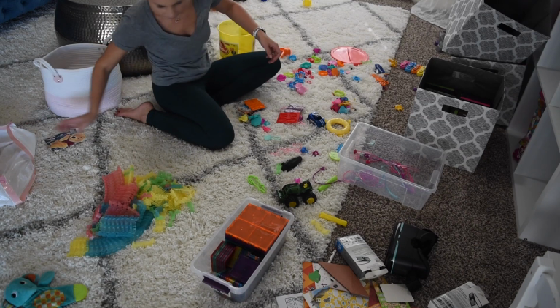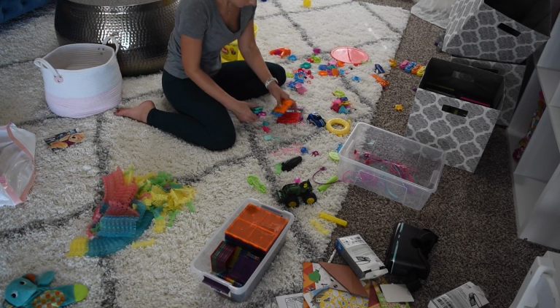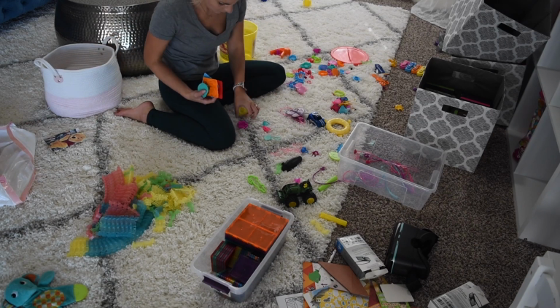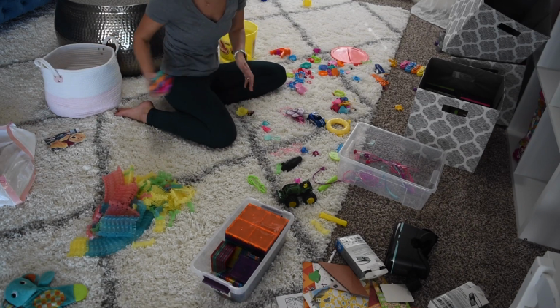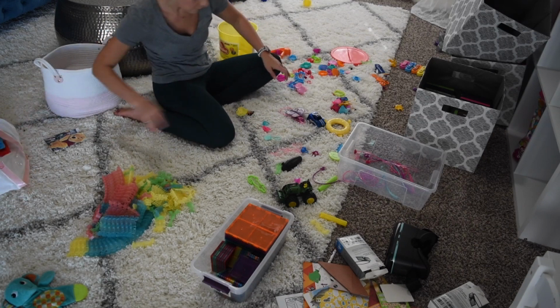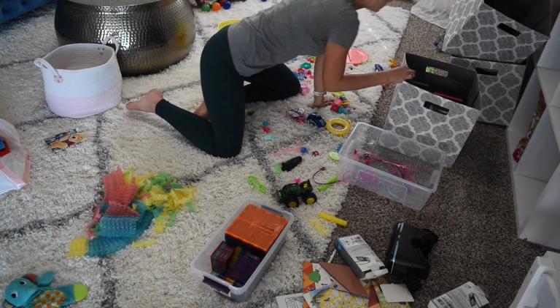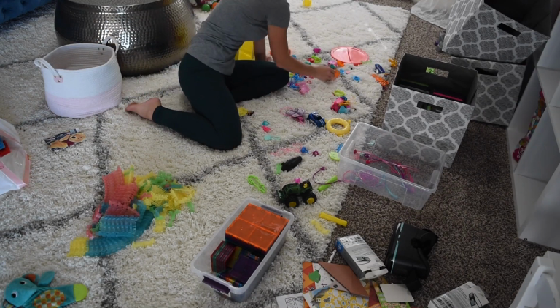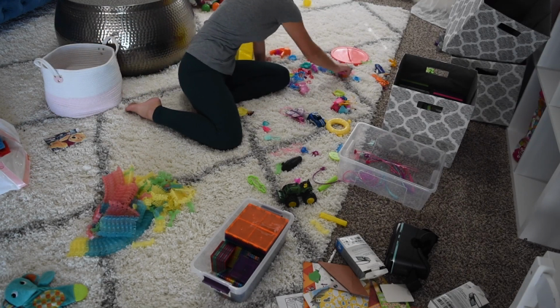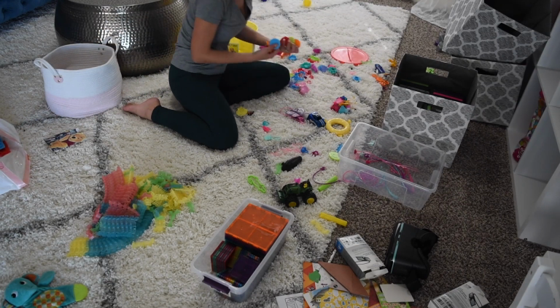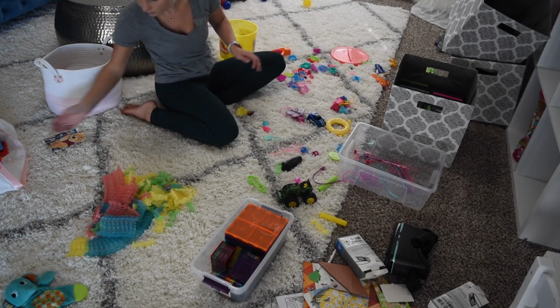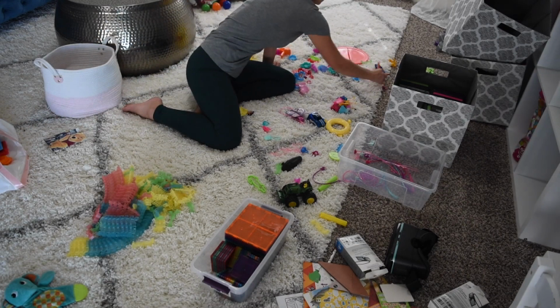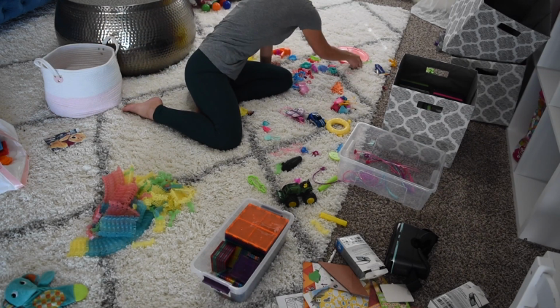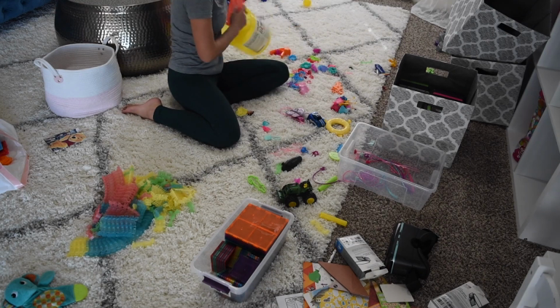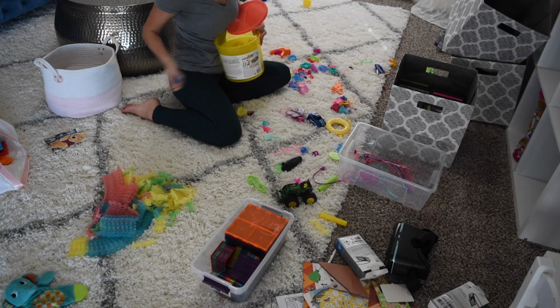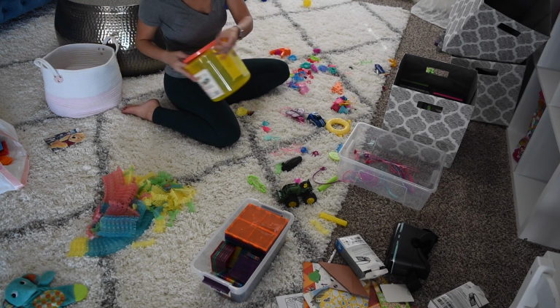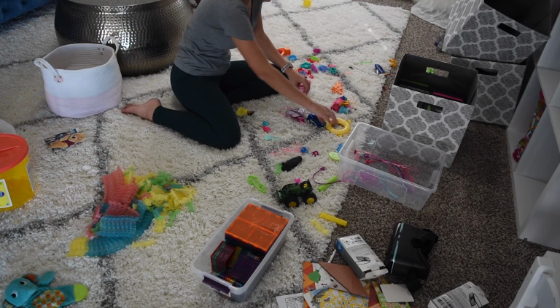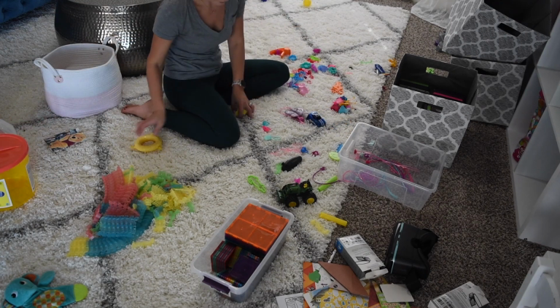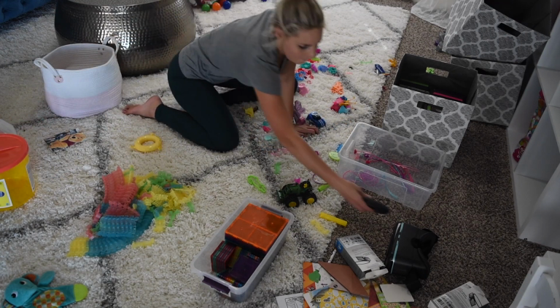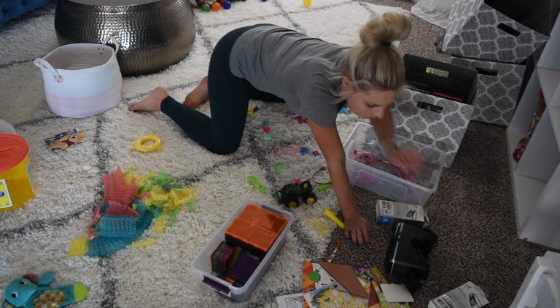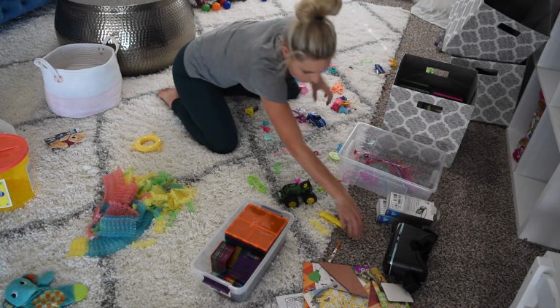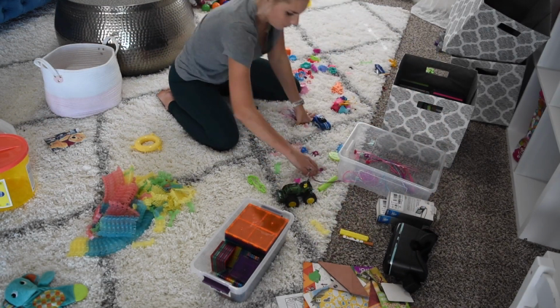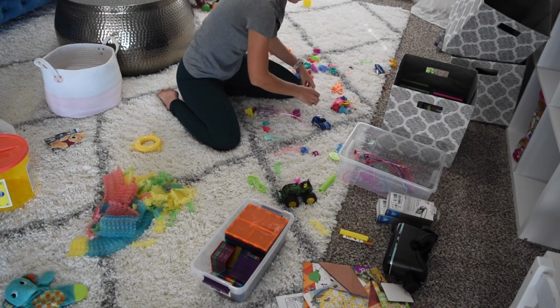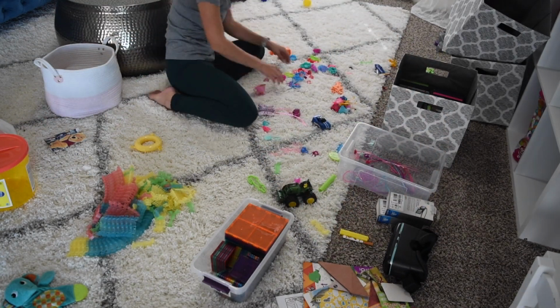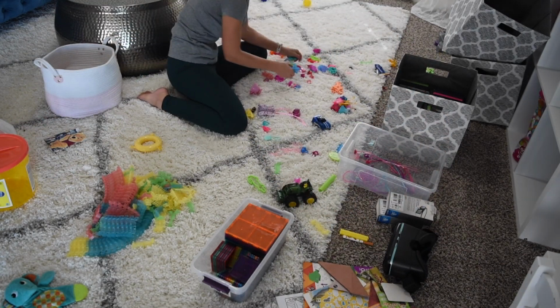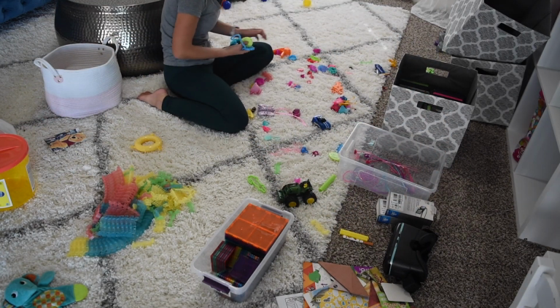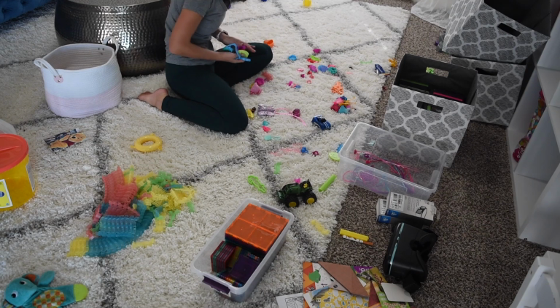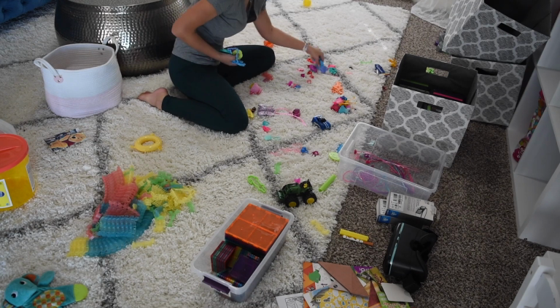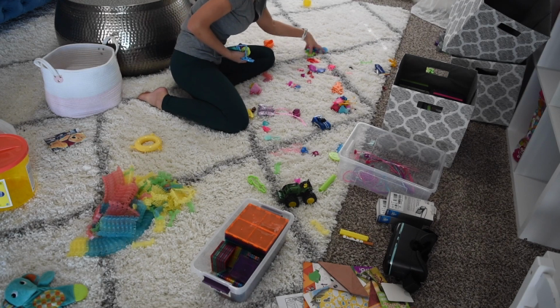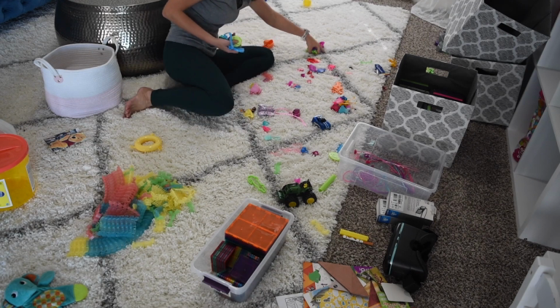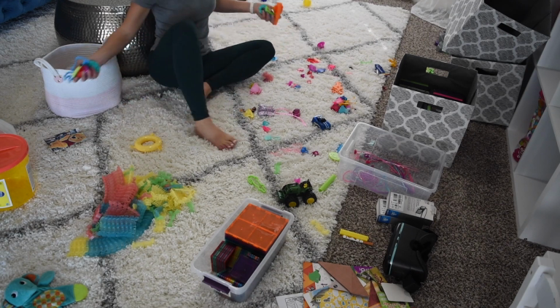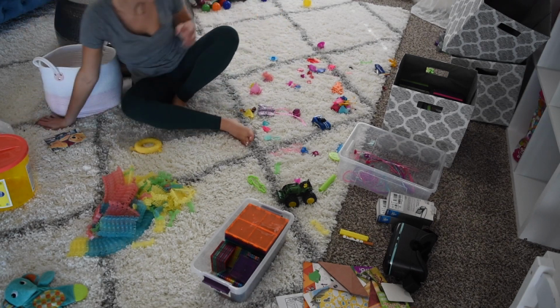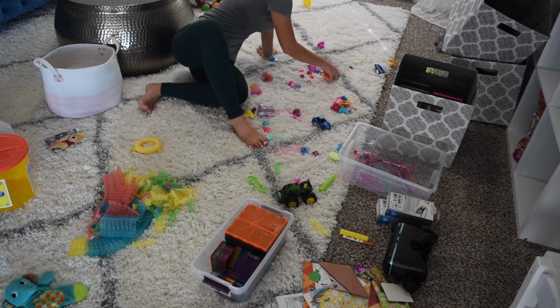When dumping out the baskets, I noticed that there were tons of small toys all over the place. So now I am just sorting through those toys and putting them into categories of what belongs with what.